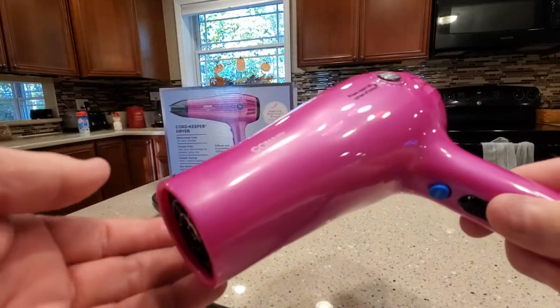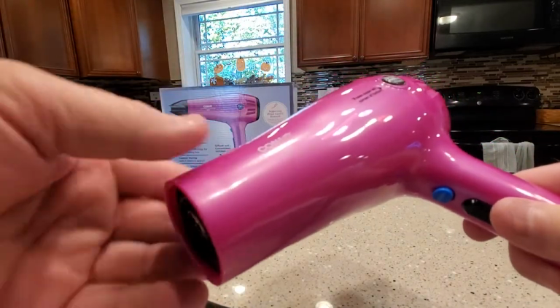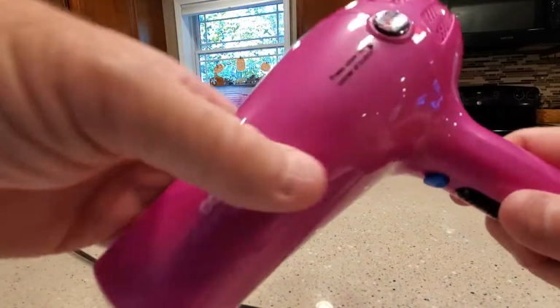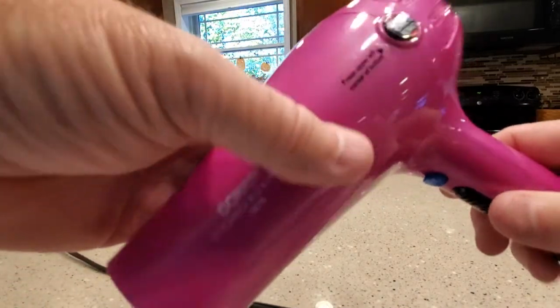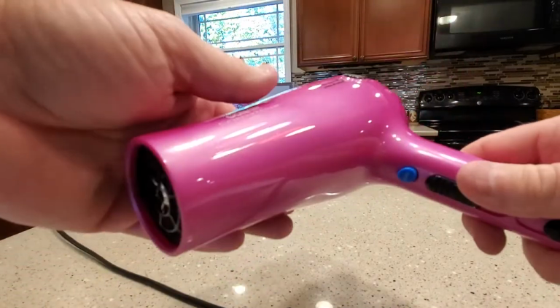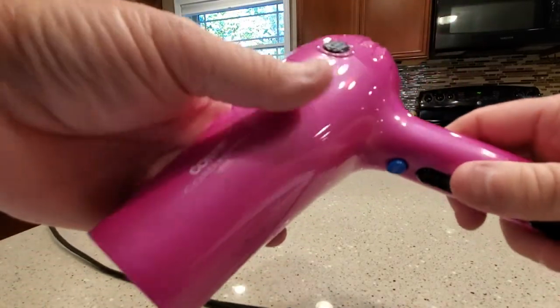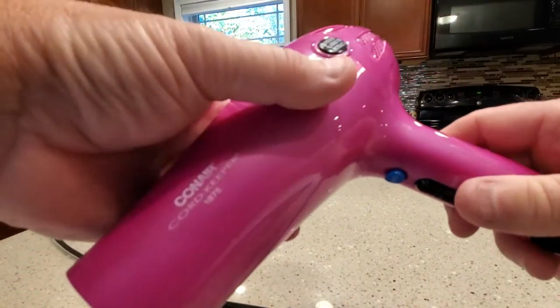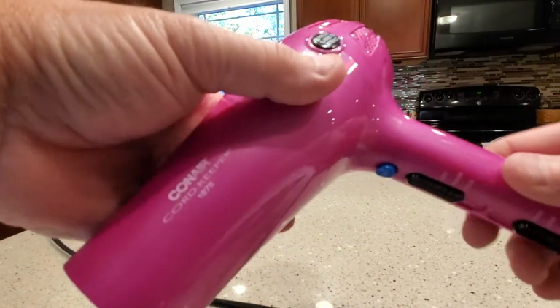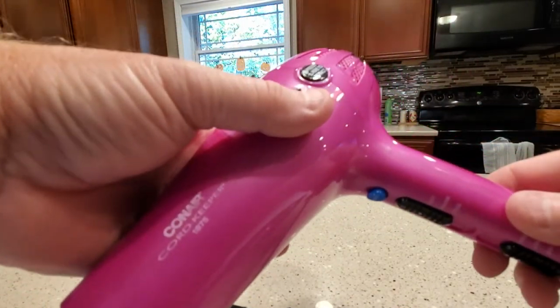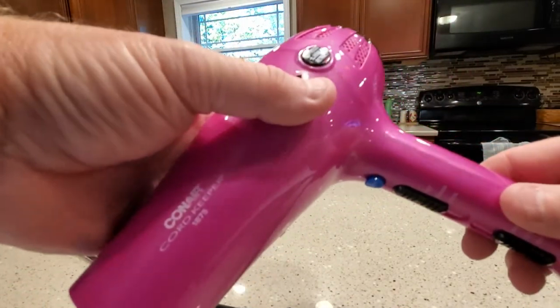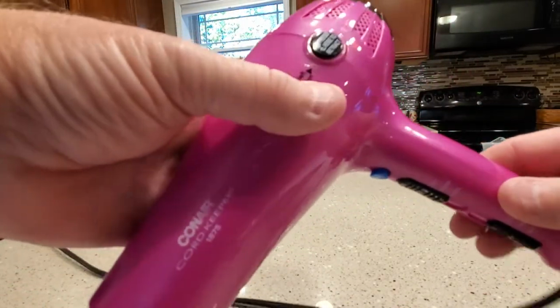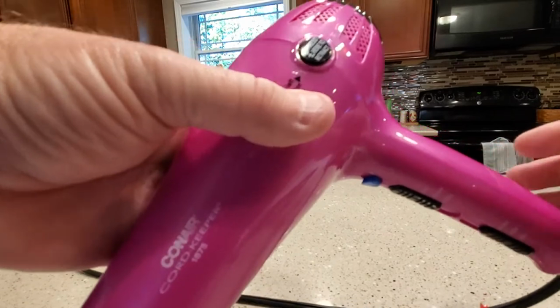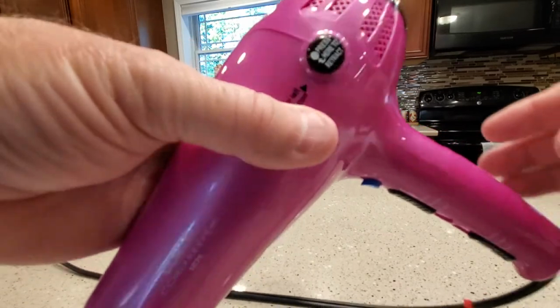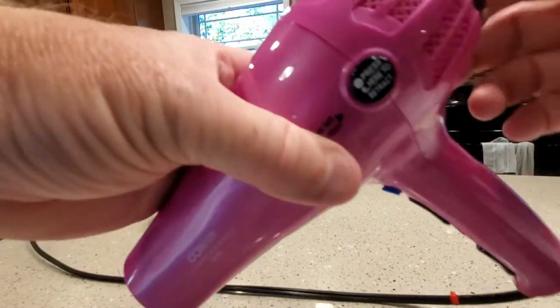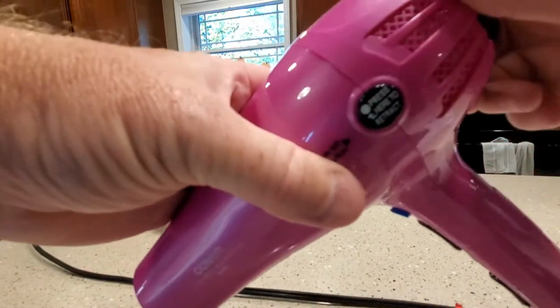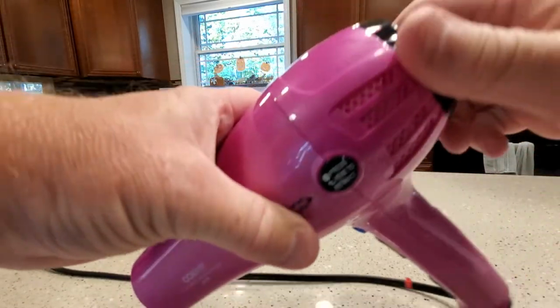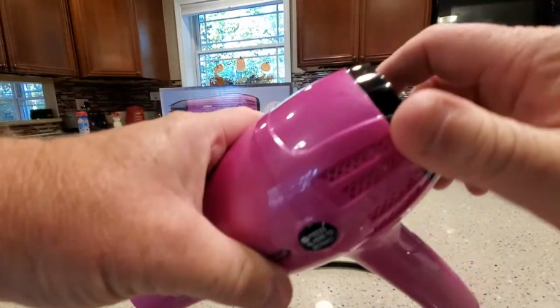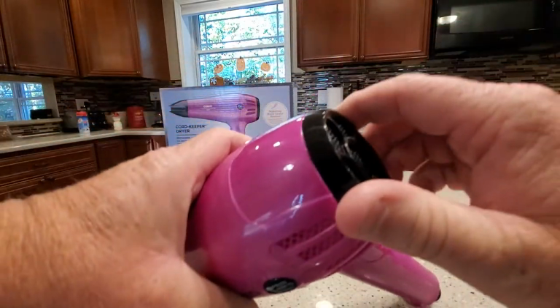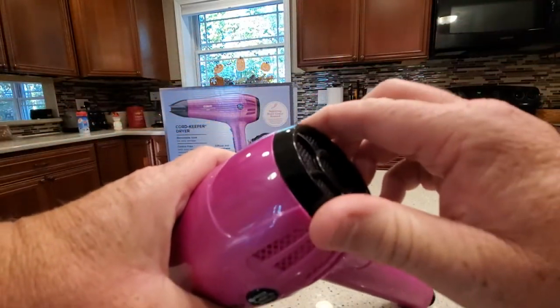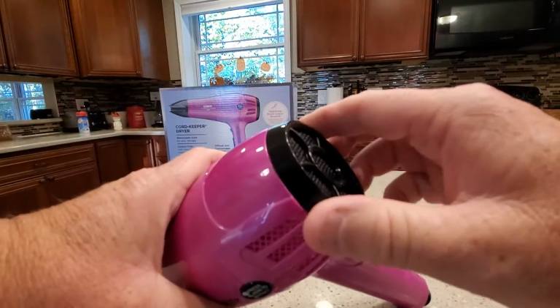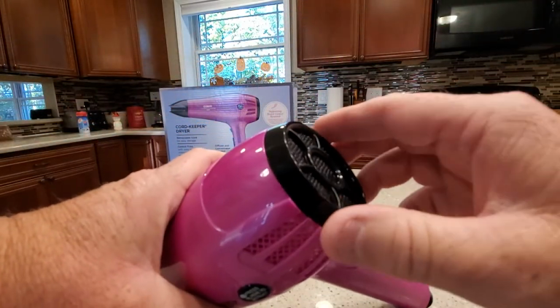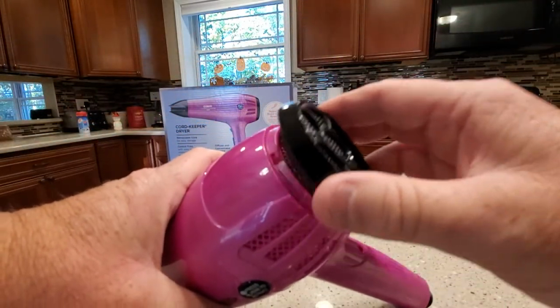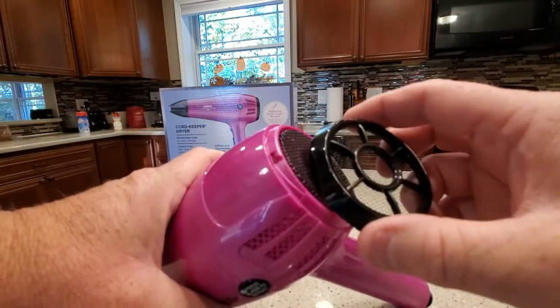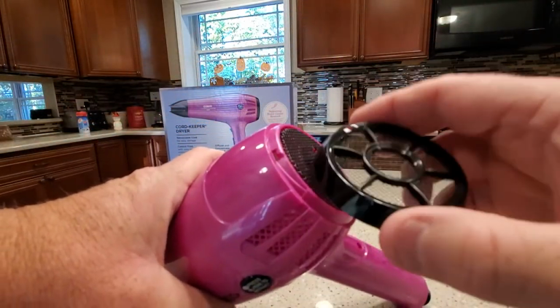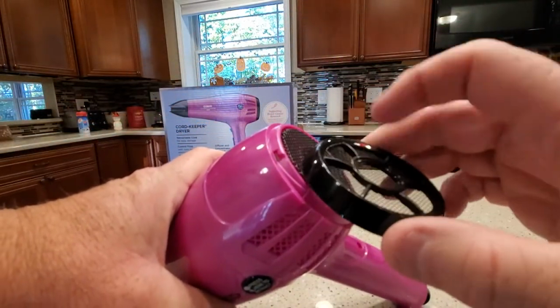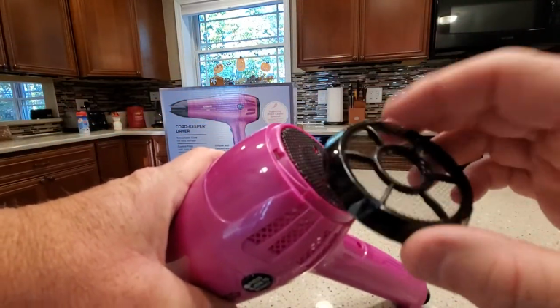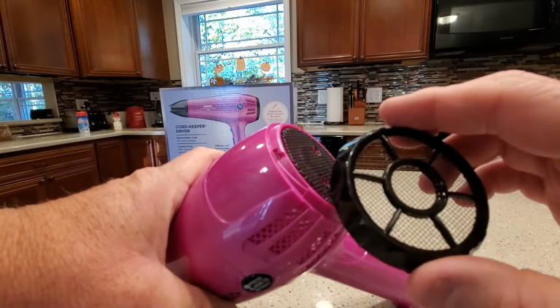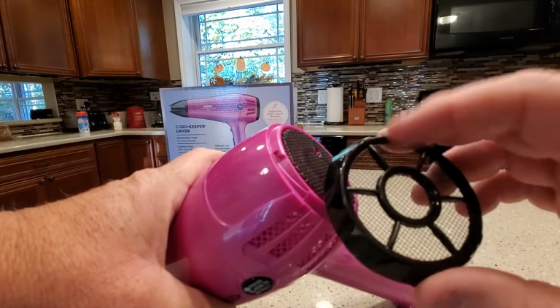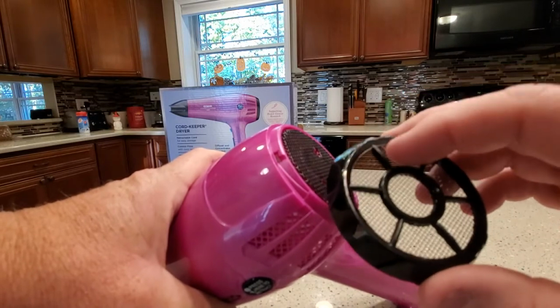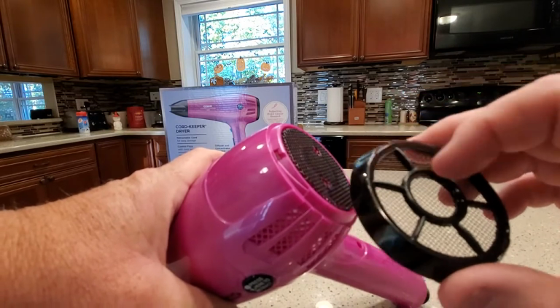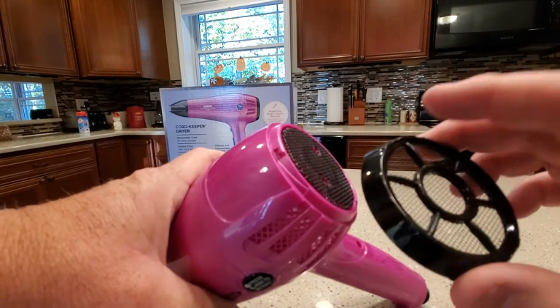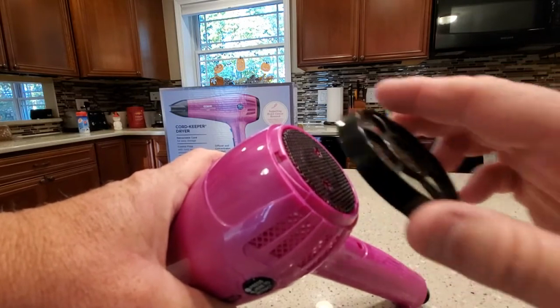My wife actually likes it because it gets pretty hot and dries her hair pretty quick. It's got this filter on the back, so after a couple months this thing will start to get dirty — just blow it off or wash it off.